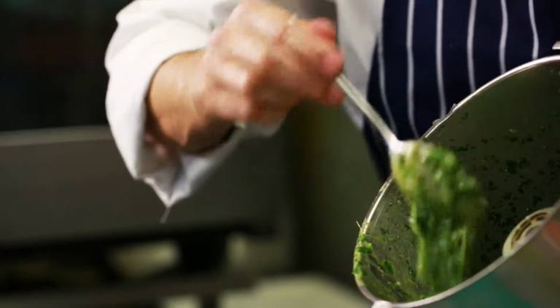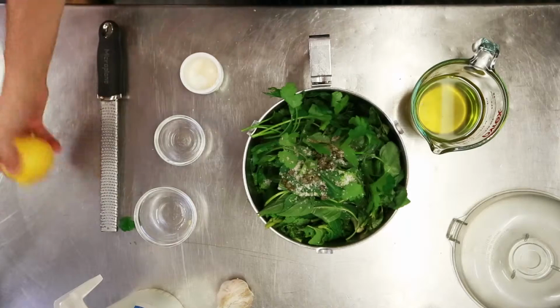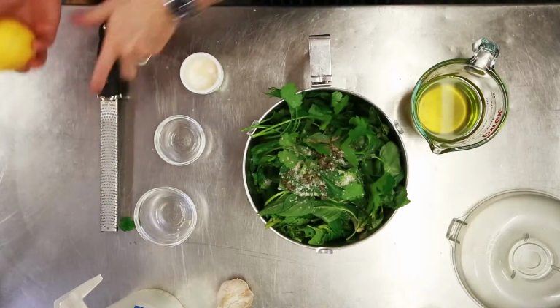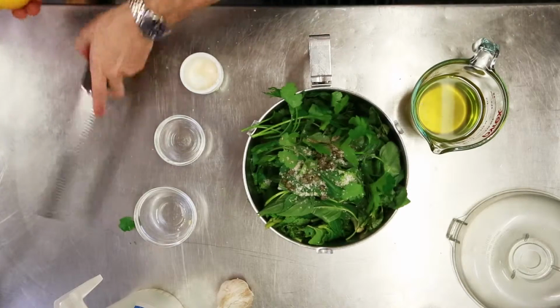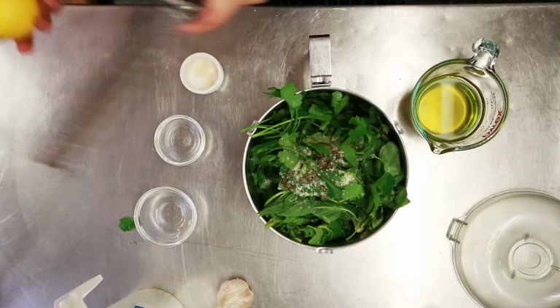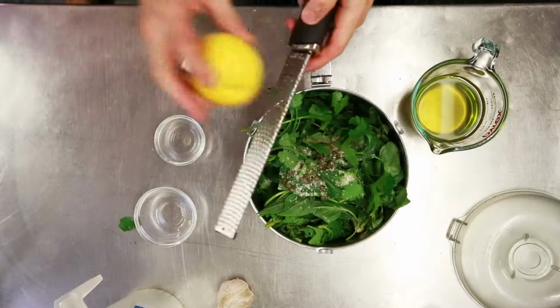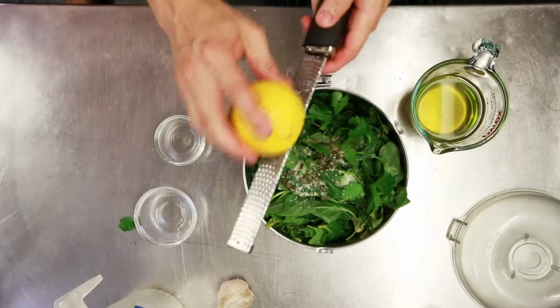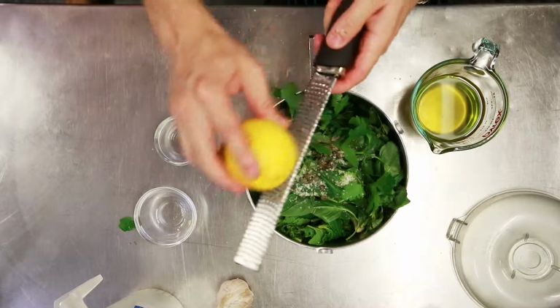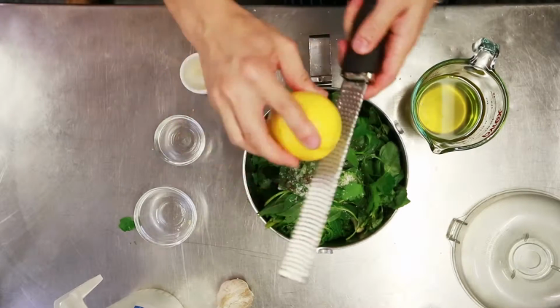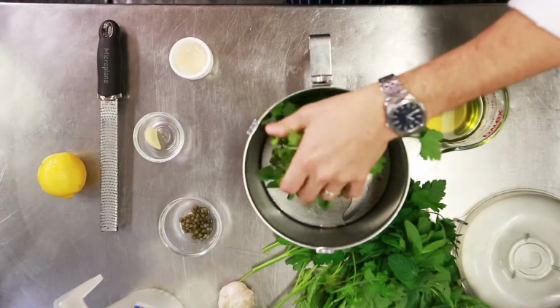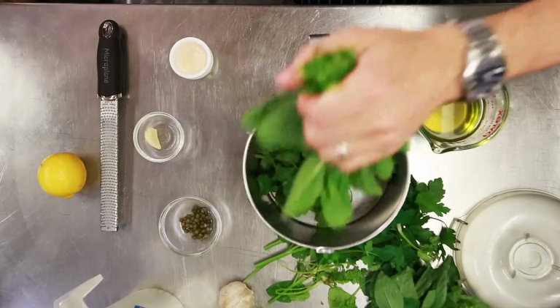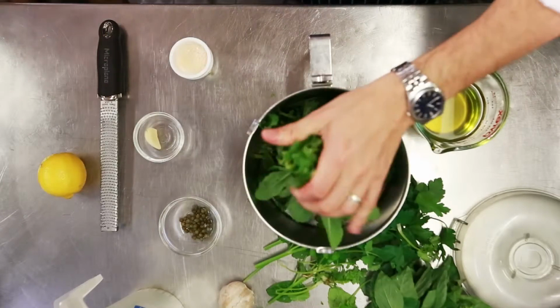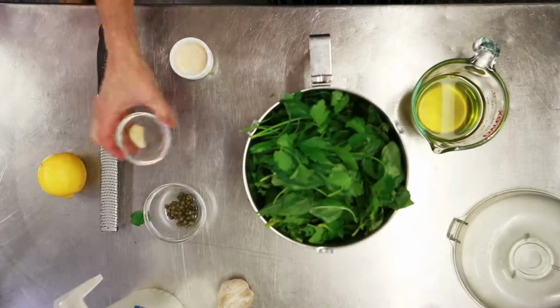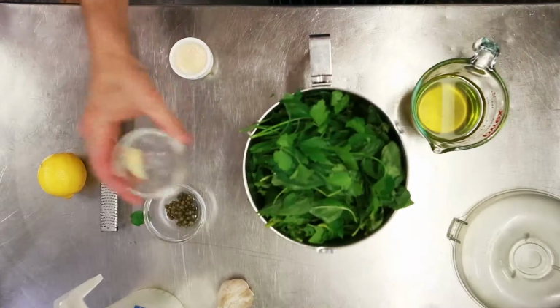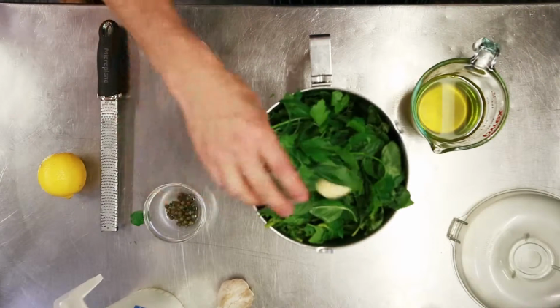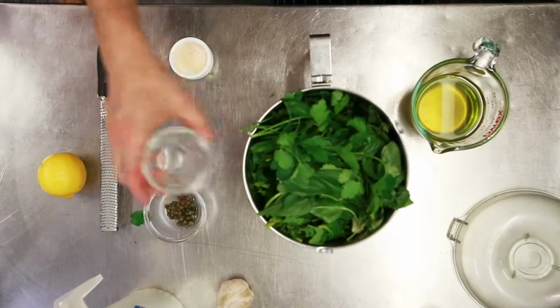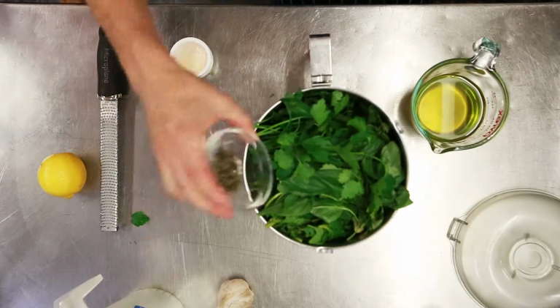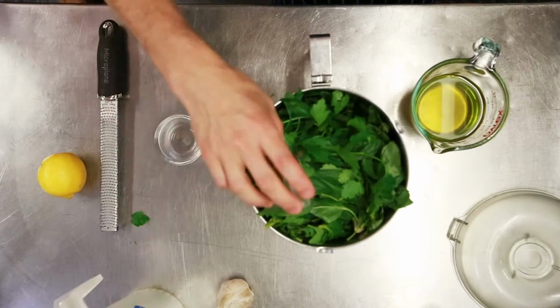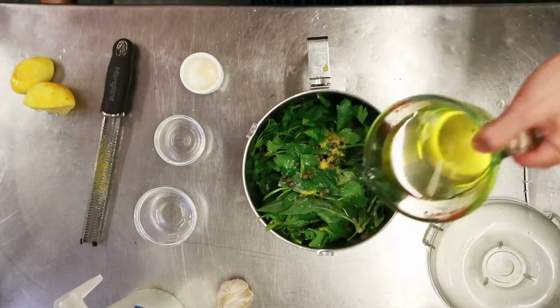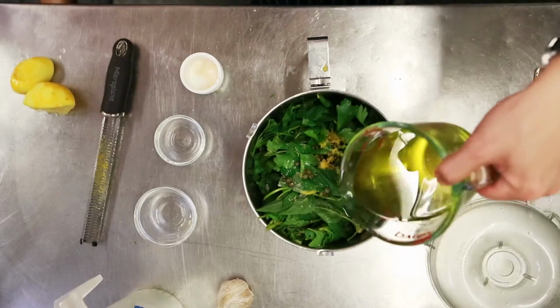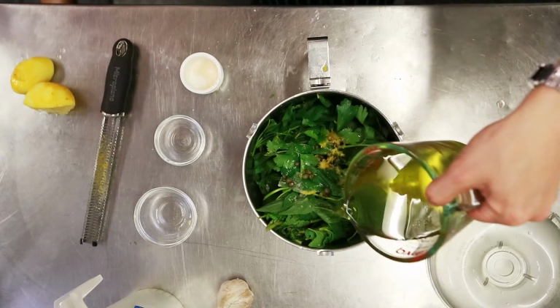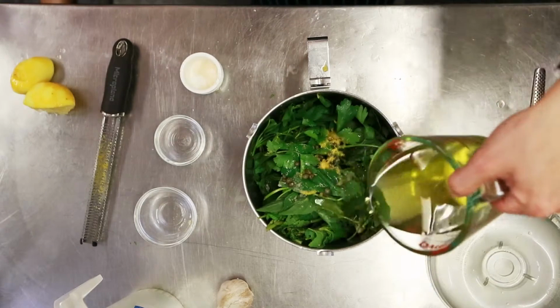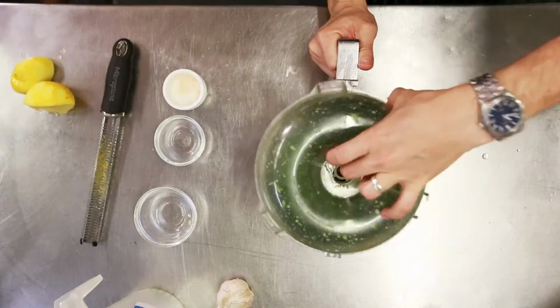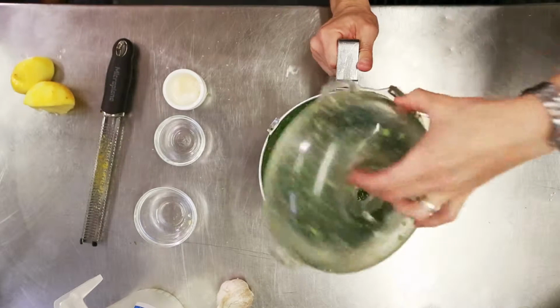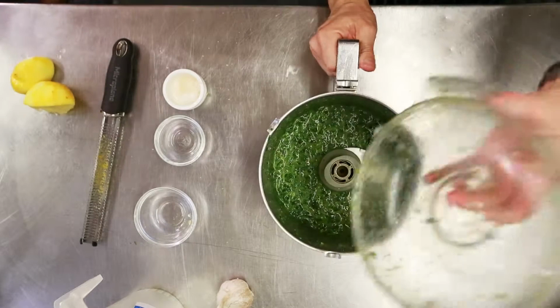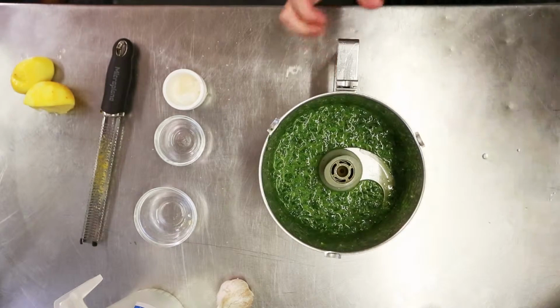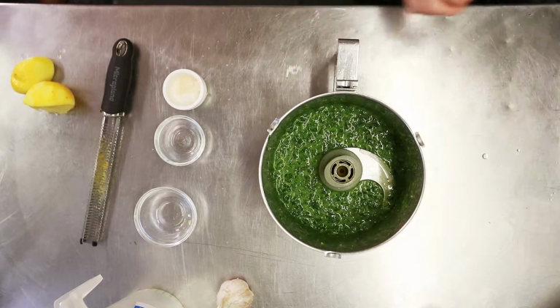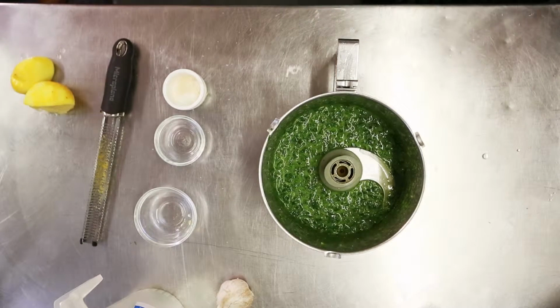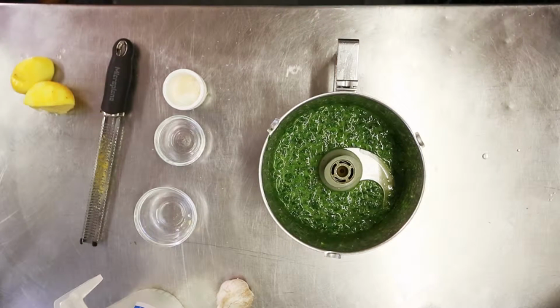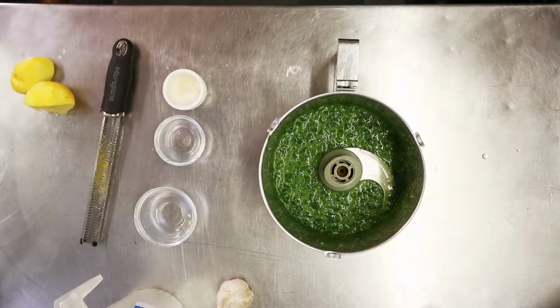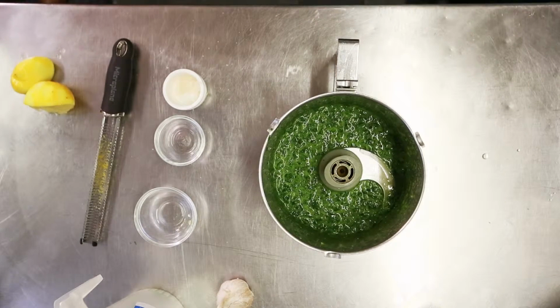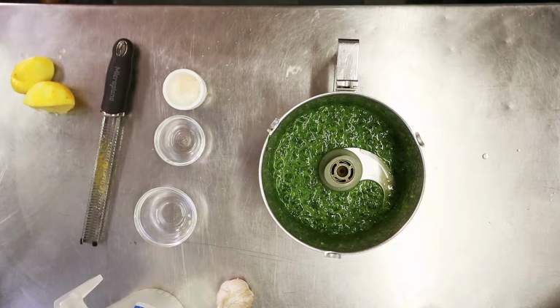For the sauce: plenty of lemon, loads of fresh herbs, garlic, capers, olive oil. Blitz it all up. Fresh, vibrant and delicious.